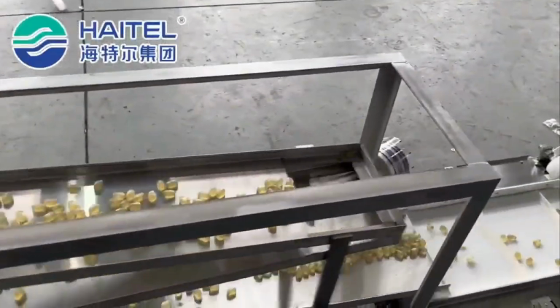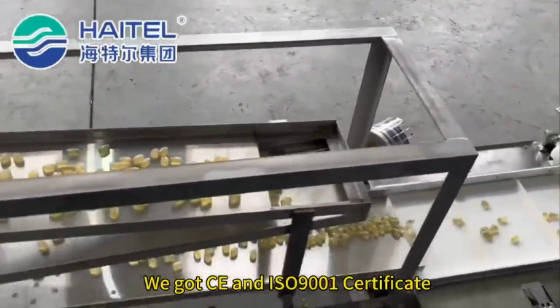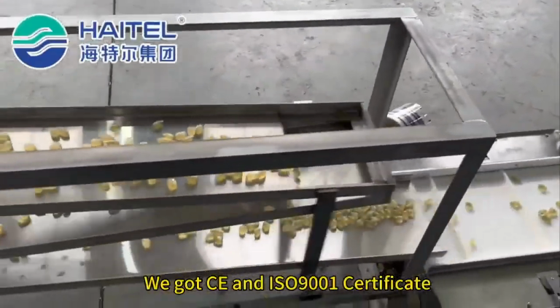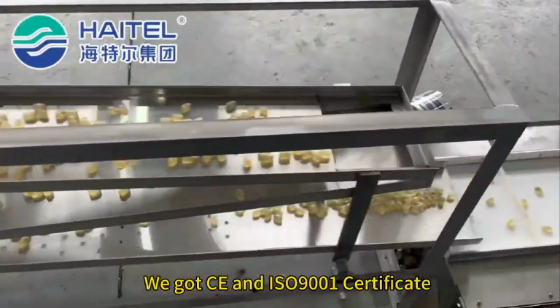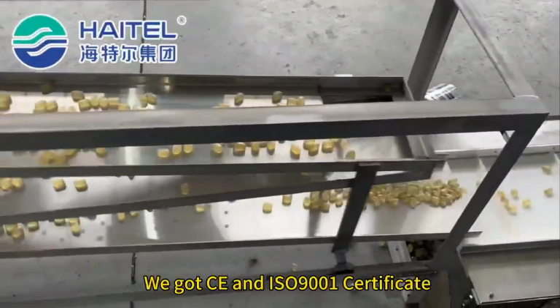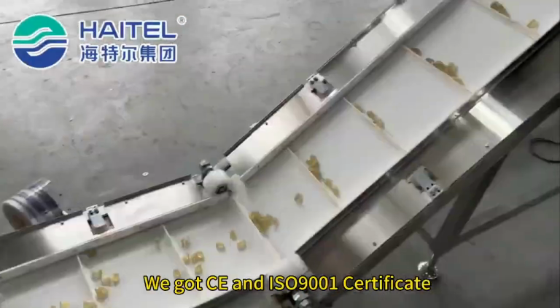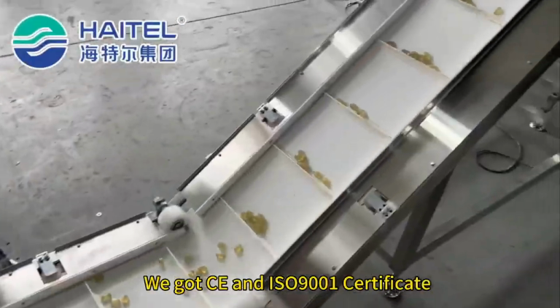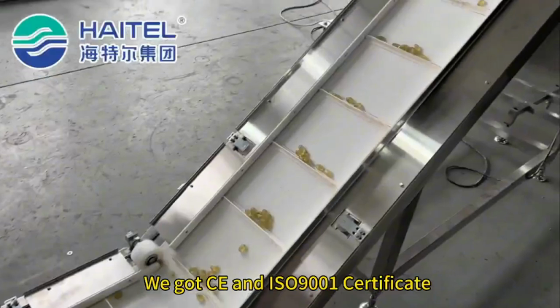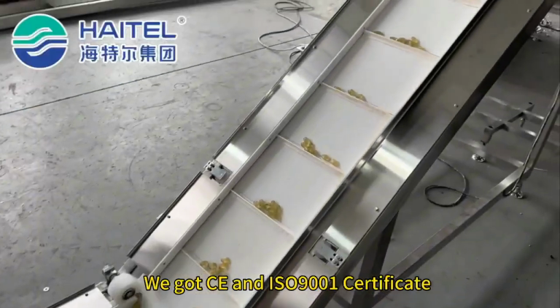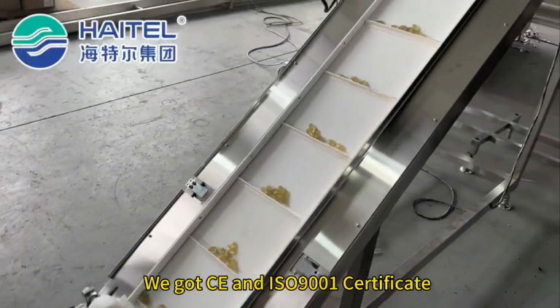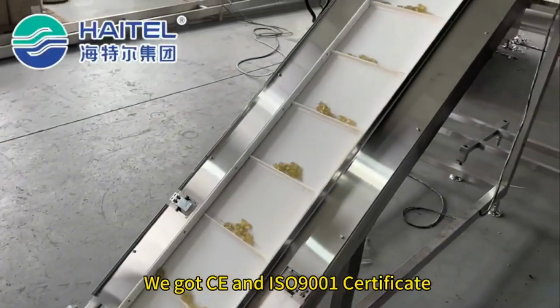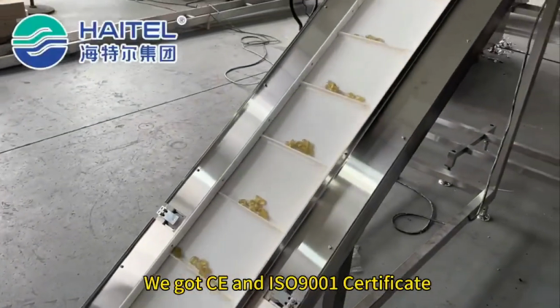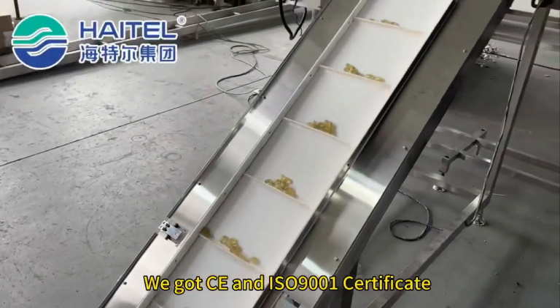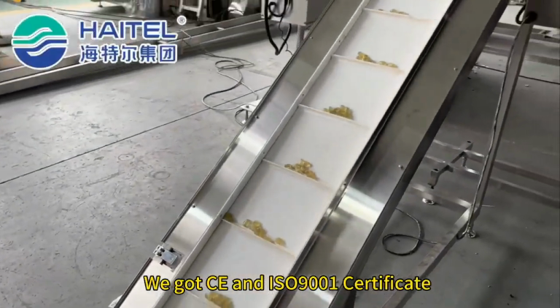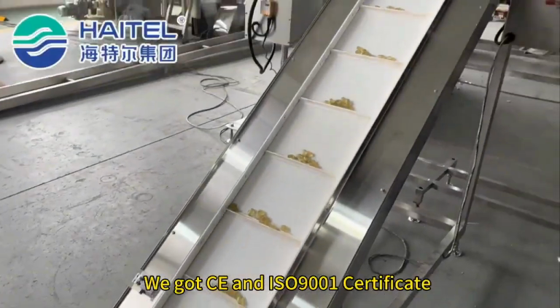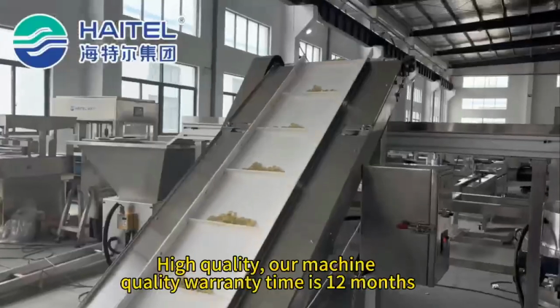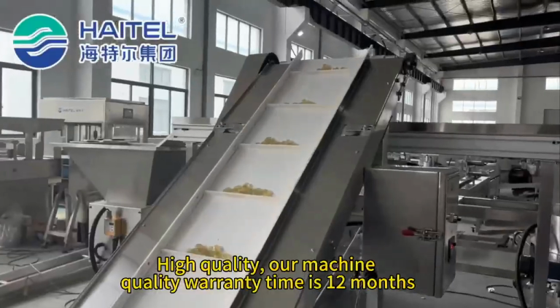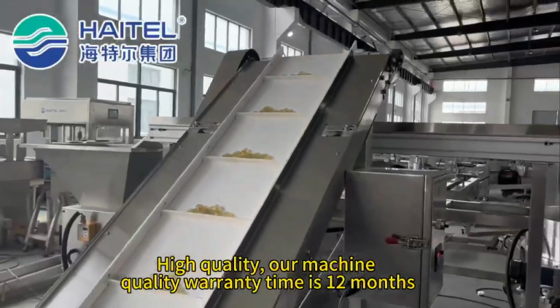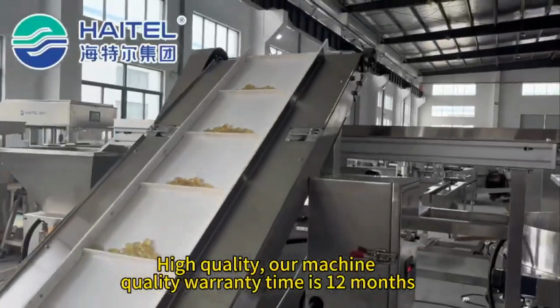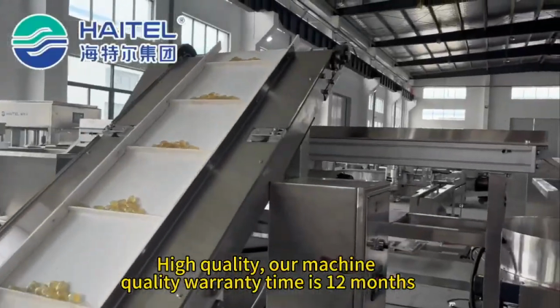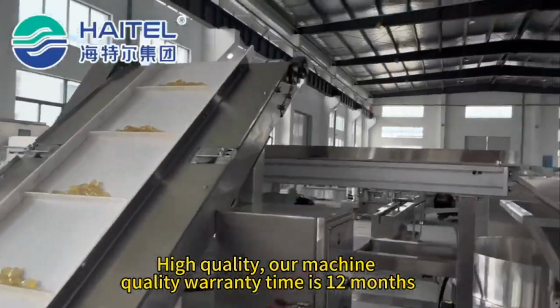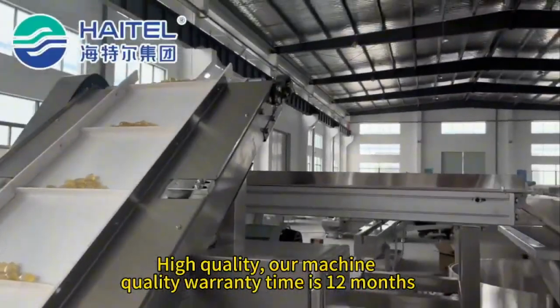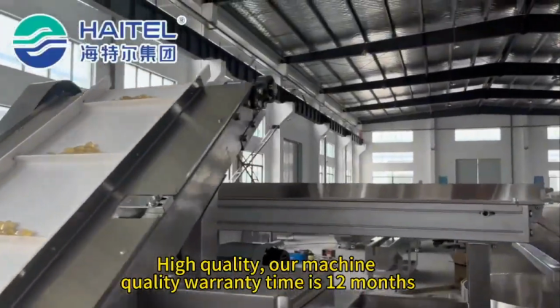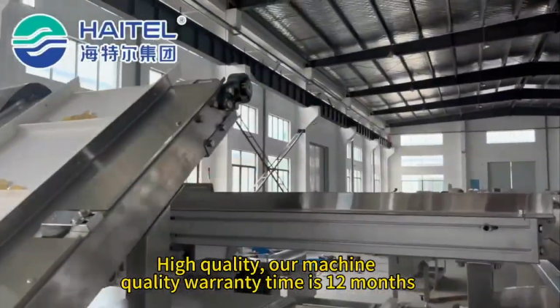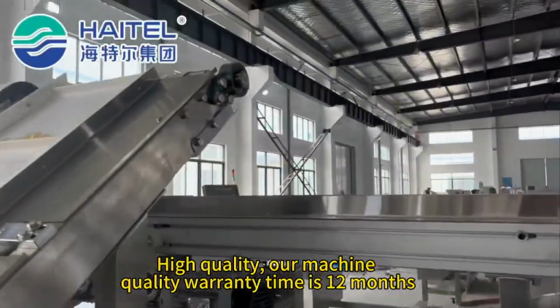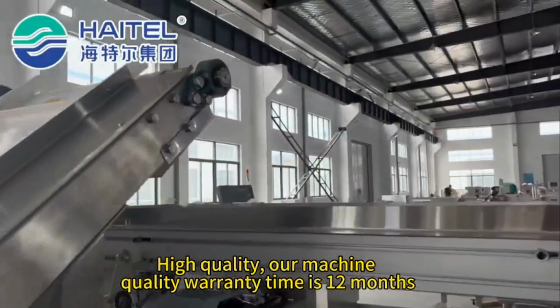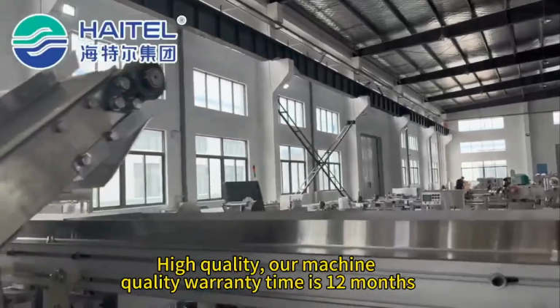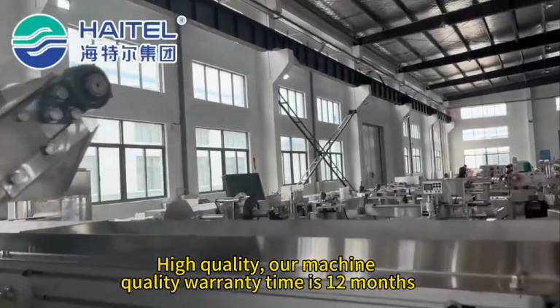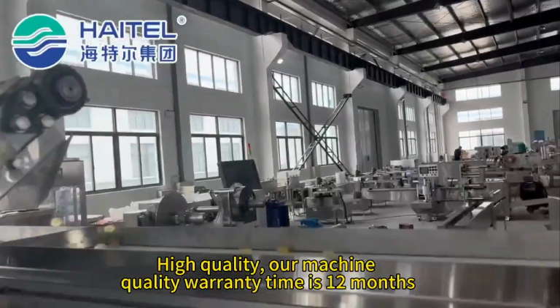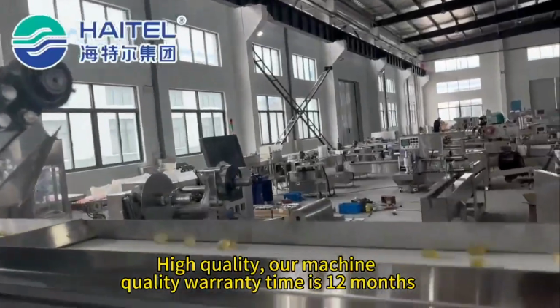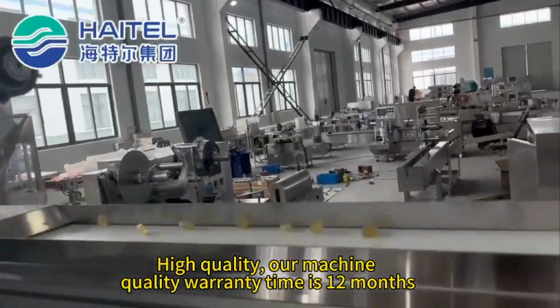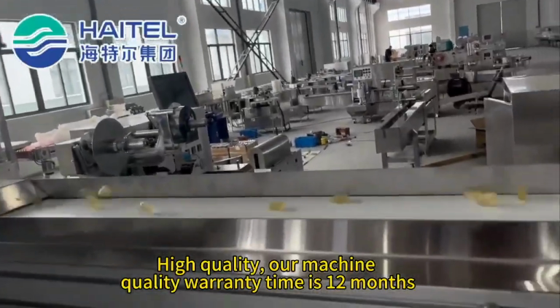We have CE and ISO 9001 certificates. High quality machines with a quality warranty time of 12 months.